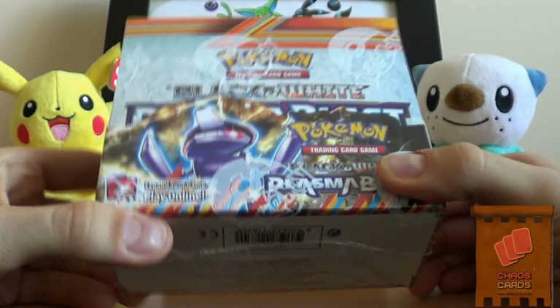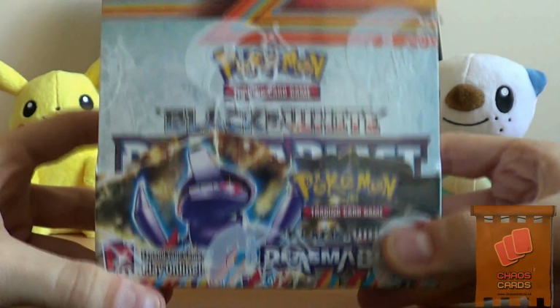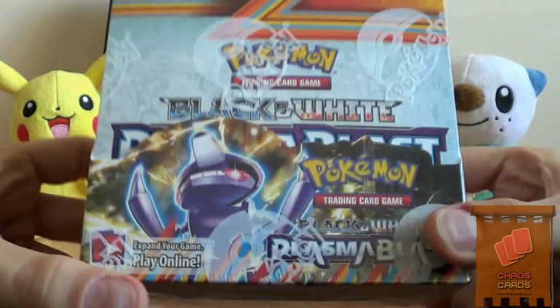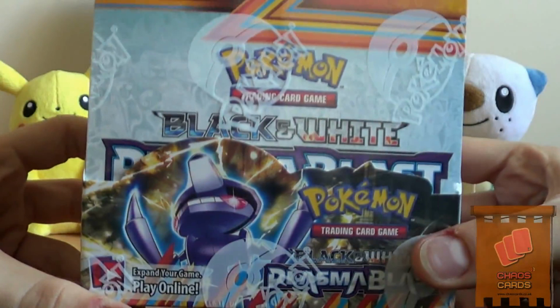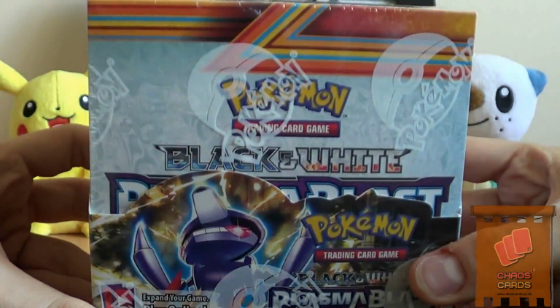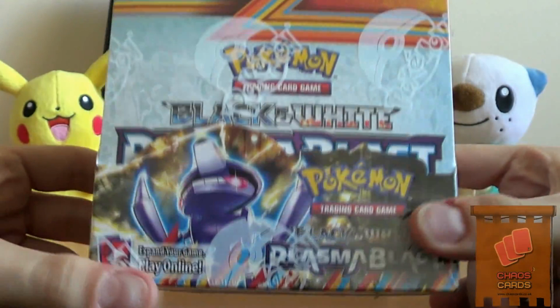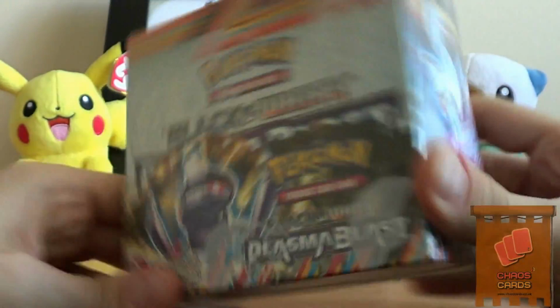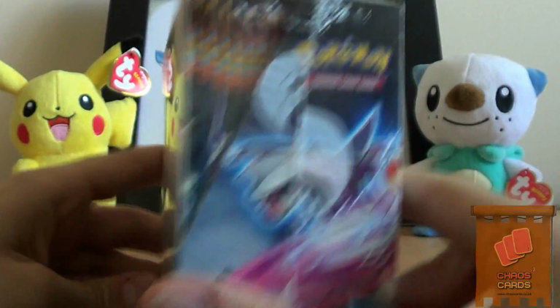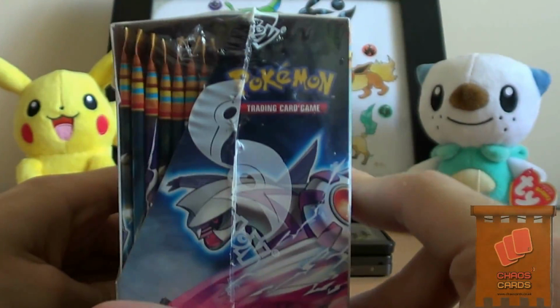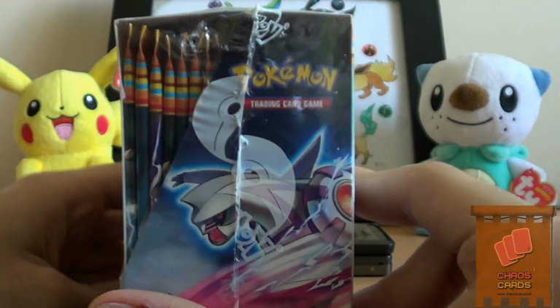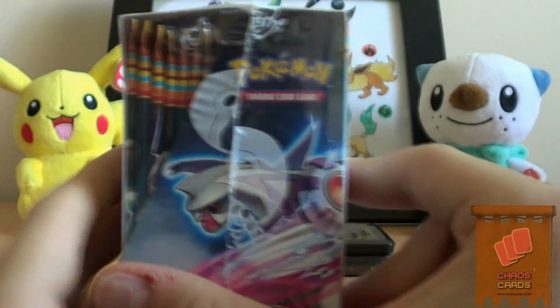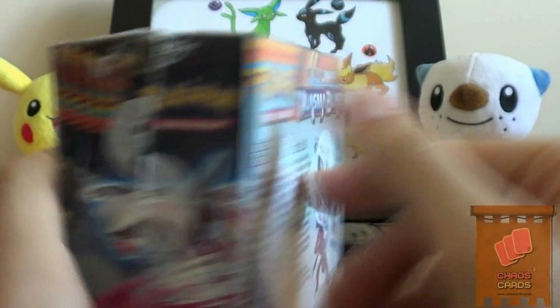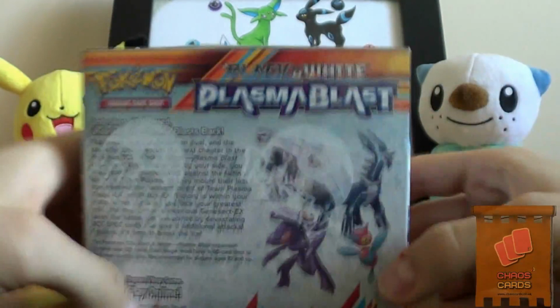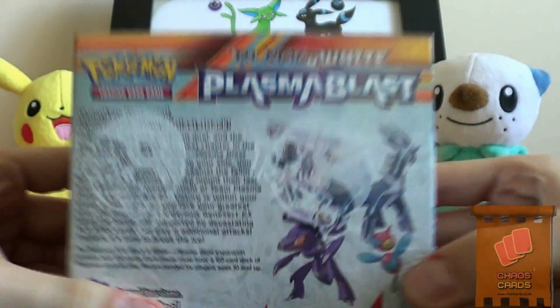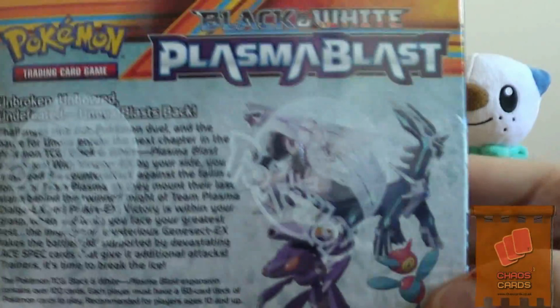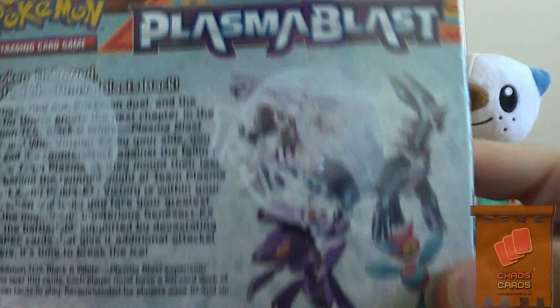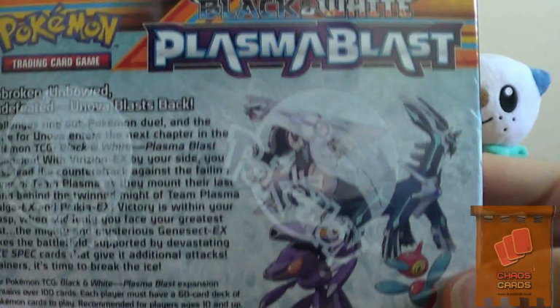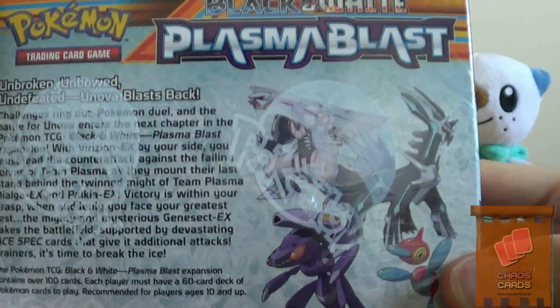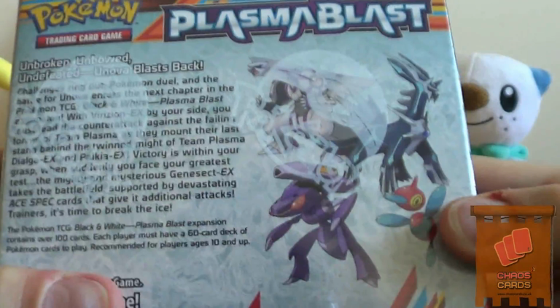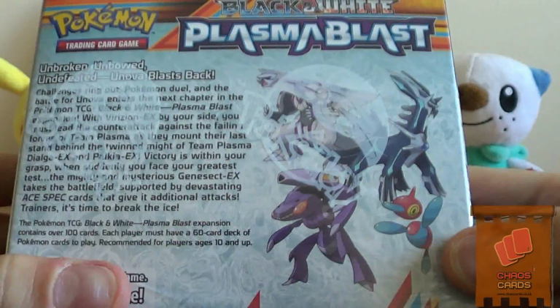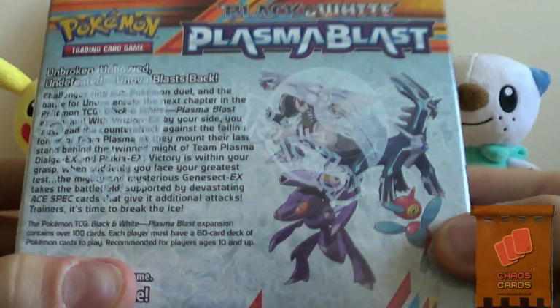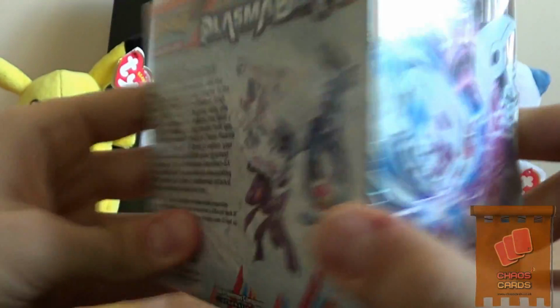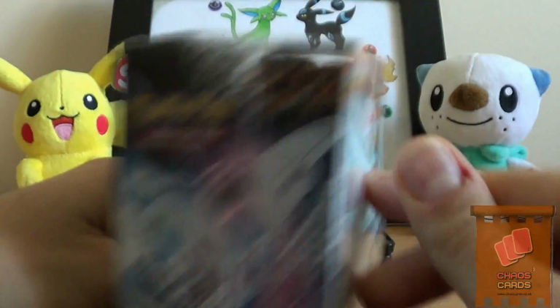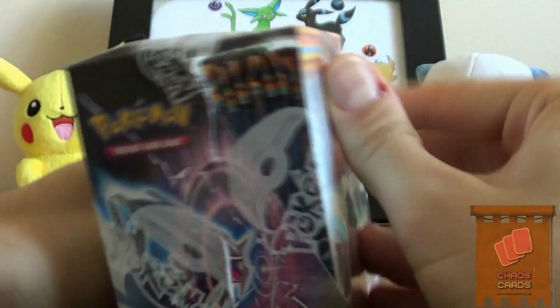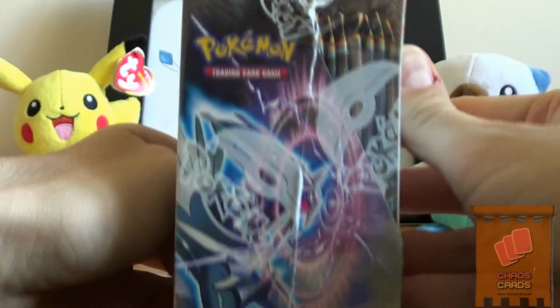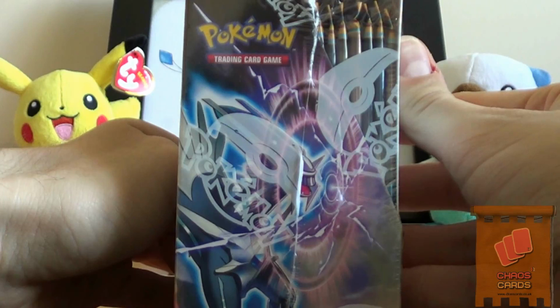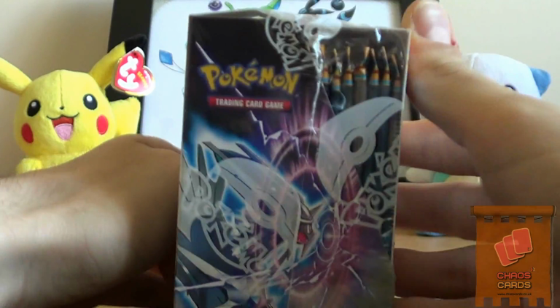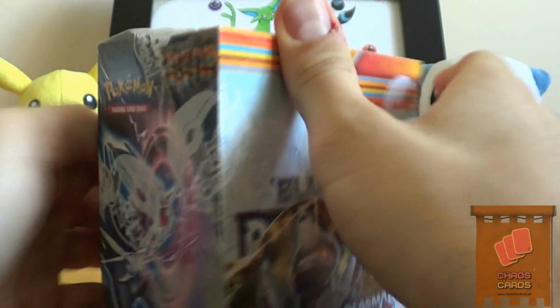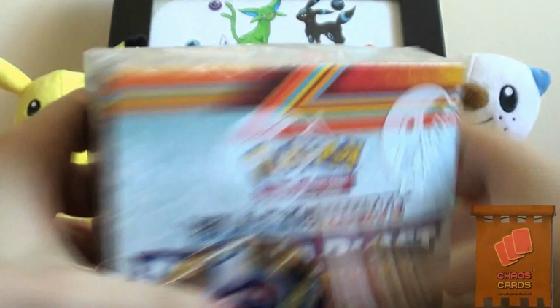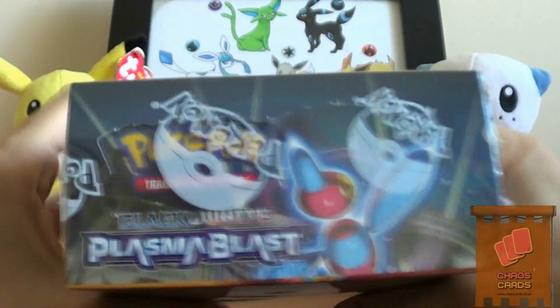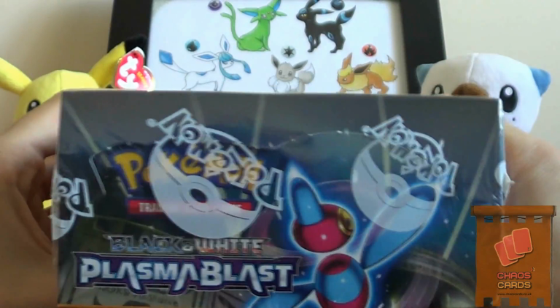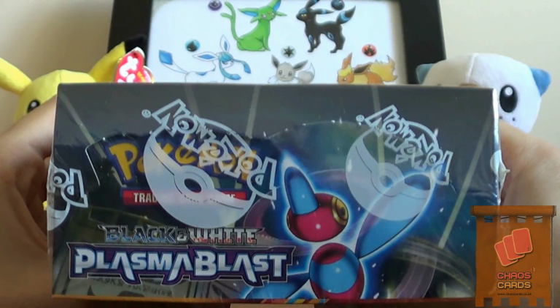So I'll show off the box art. We've got Genesect on the front, we've got Palkia on that side, all the pack art on the back - Palkia, Dialga, Genesect, Porygon Z, Dialga on the left, and Porygon Z at the top.